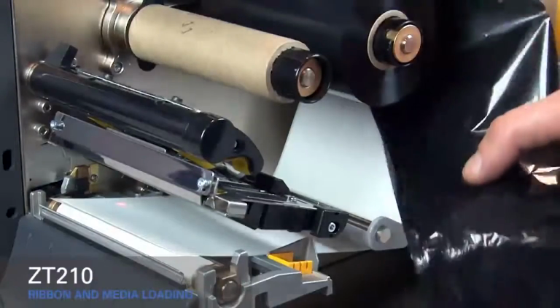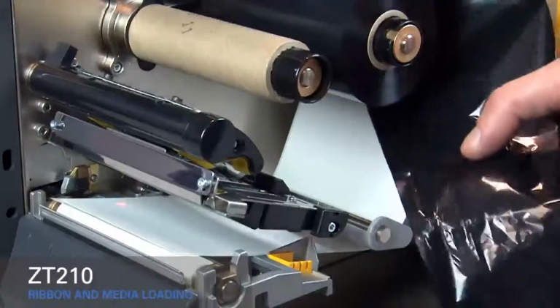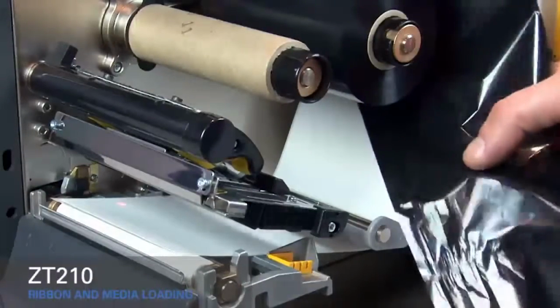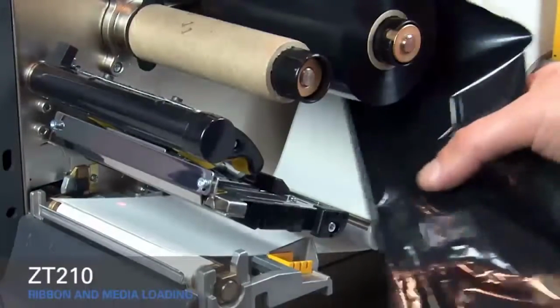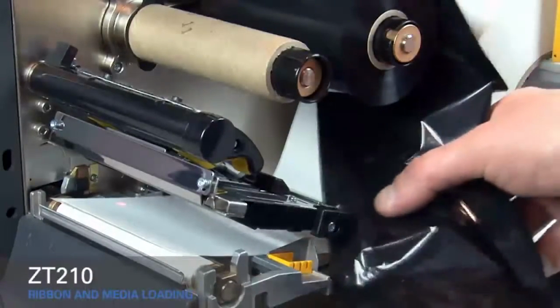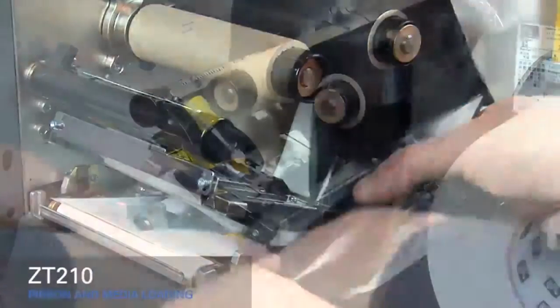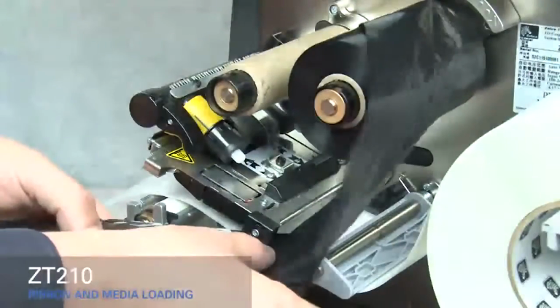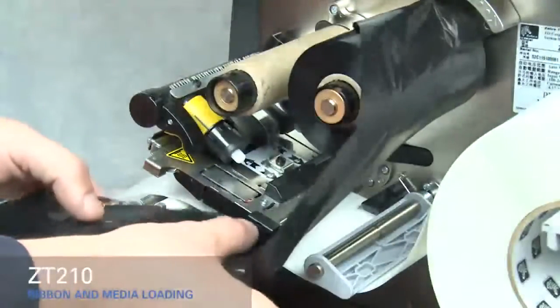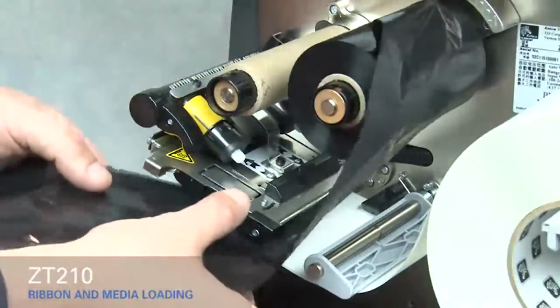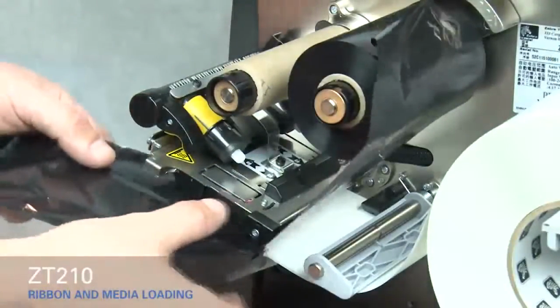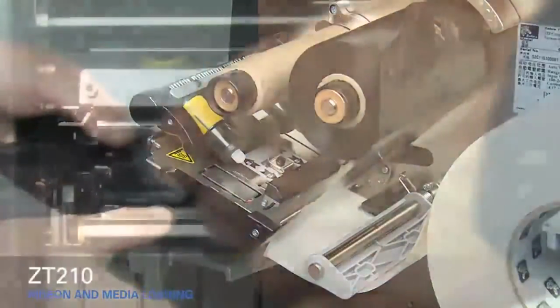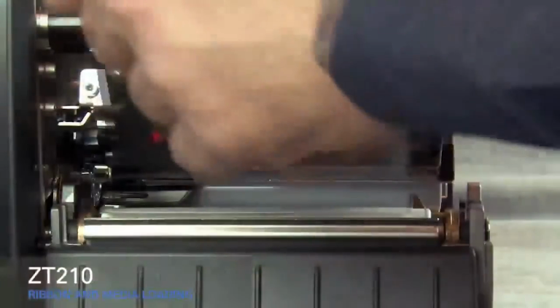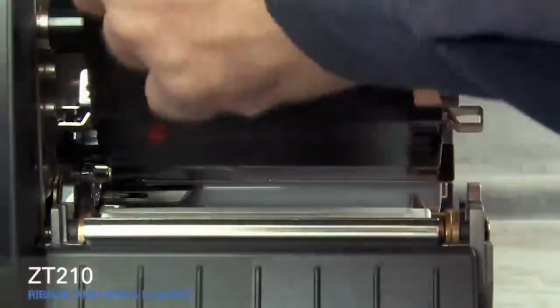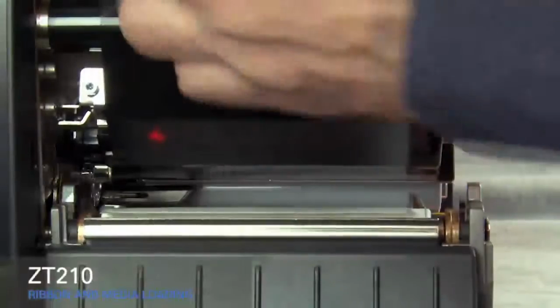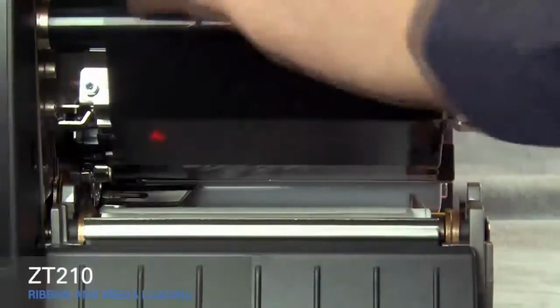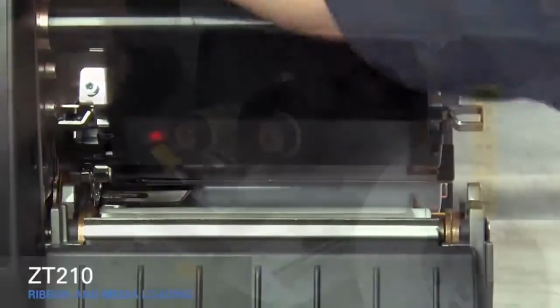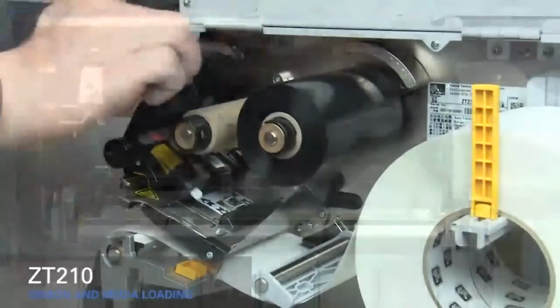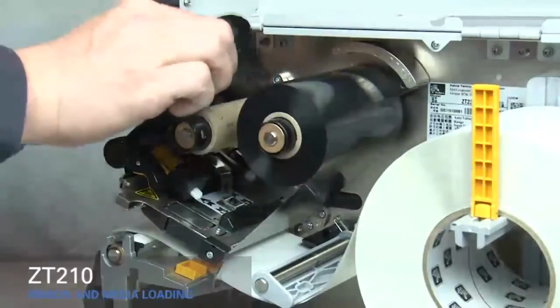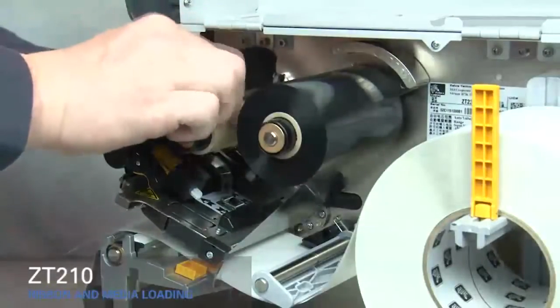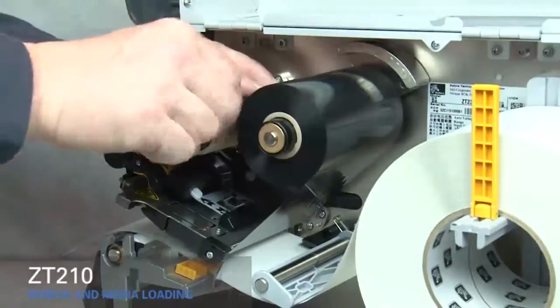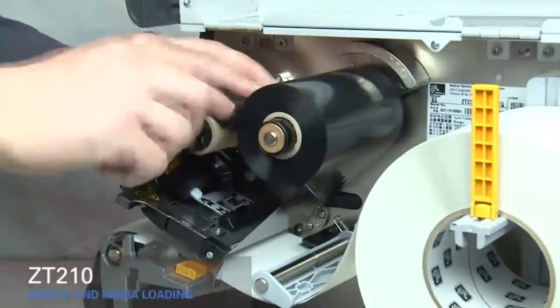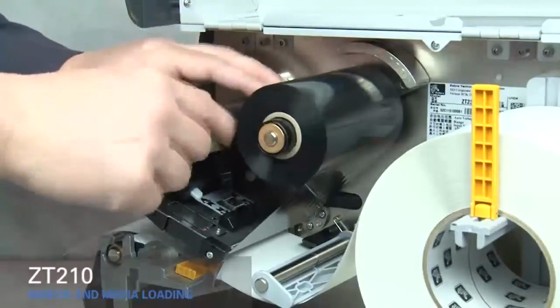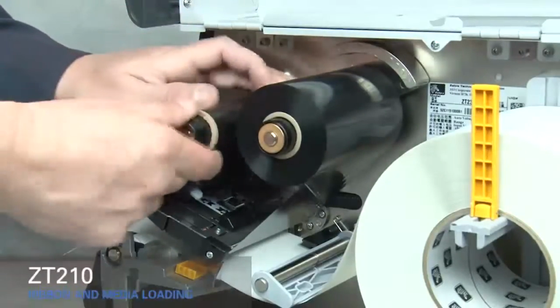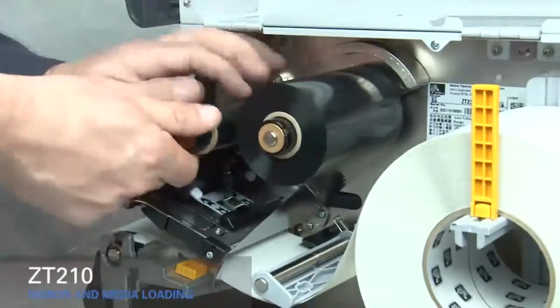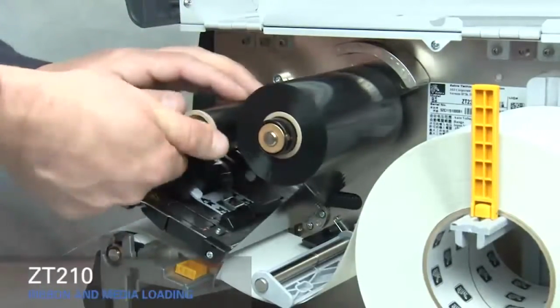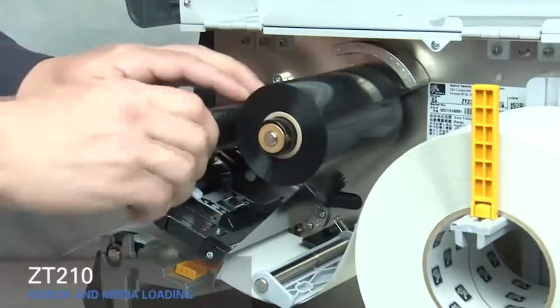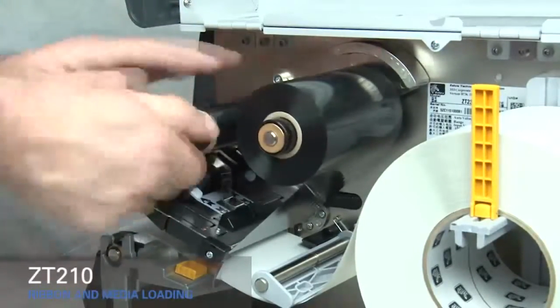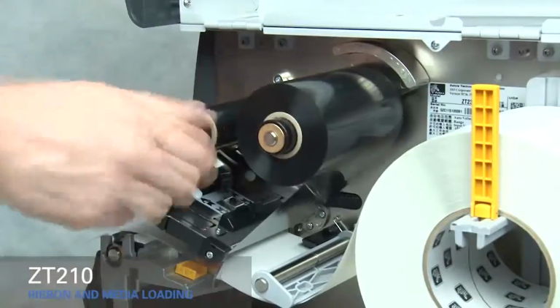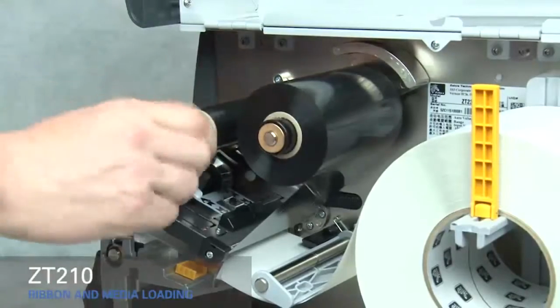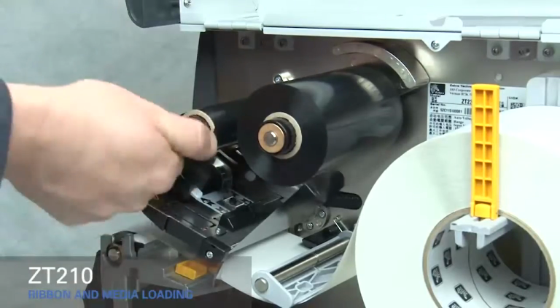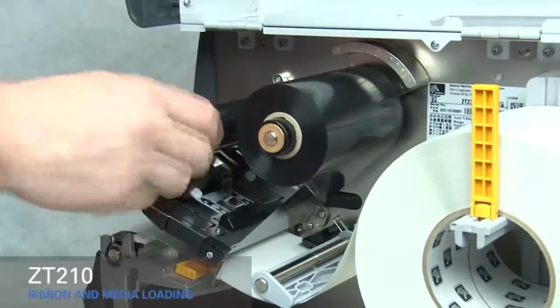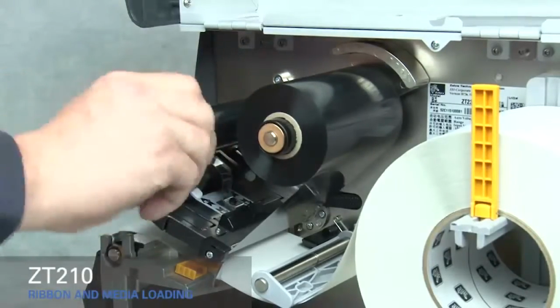Slide the ribbon under the black ribbon guide and under the print mechanism. Wind ribbon over the top of the core. Turn the spindle to the right to remove any ribbon slack.